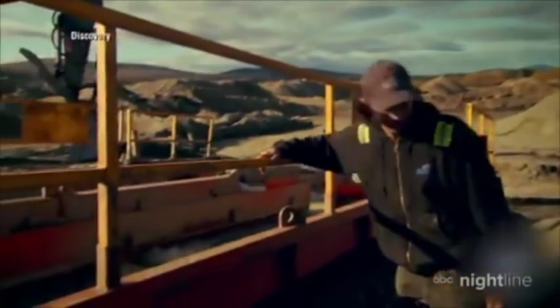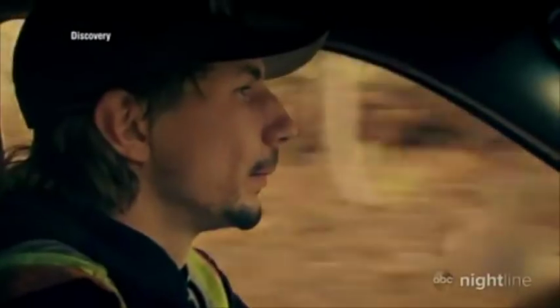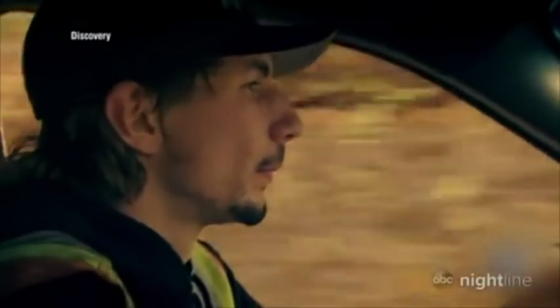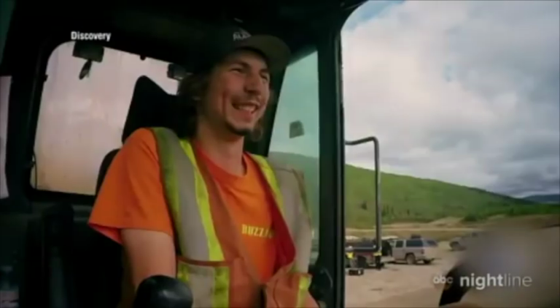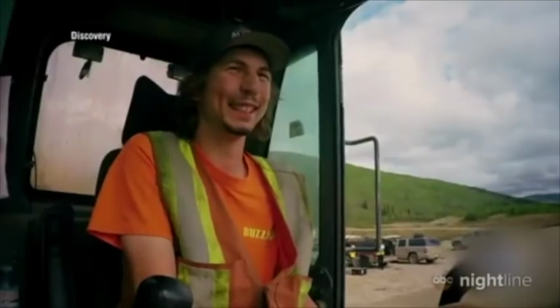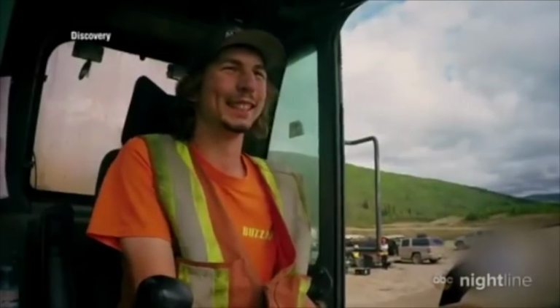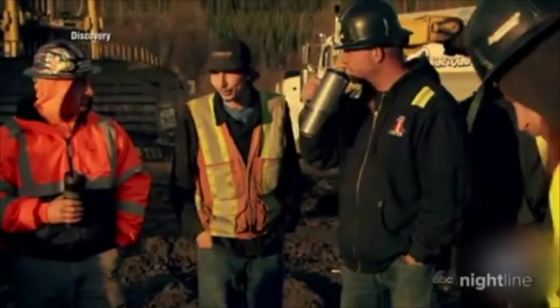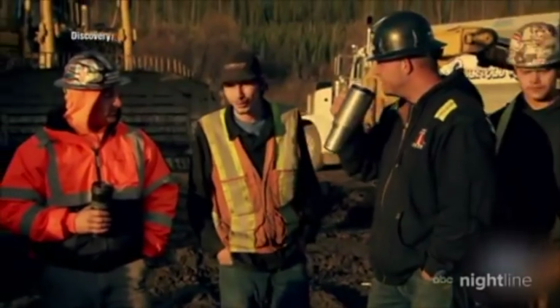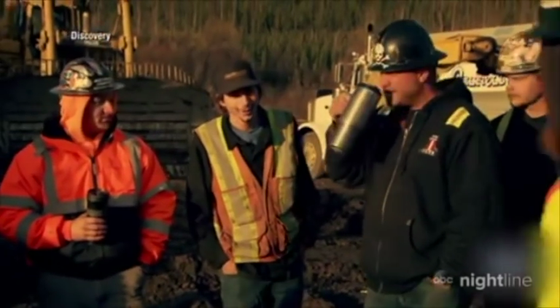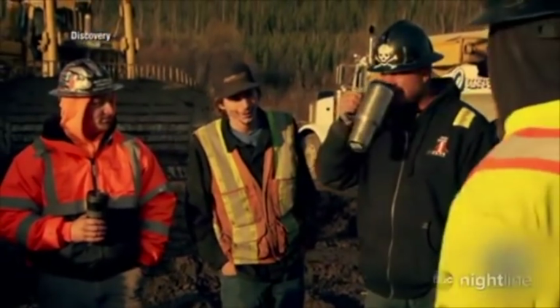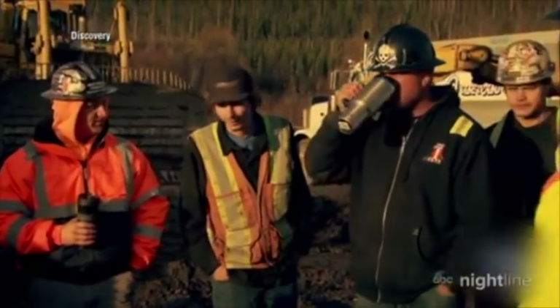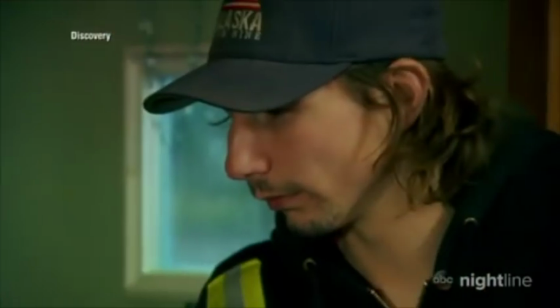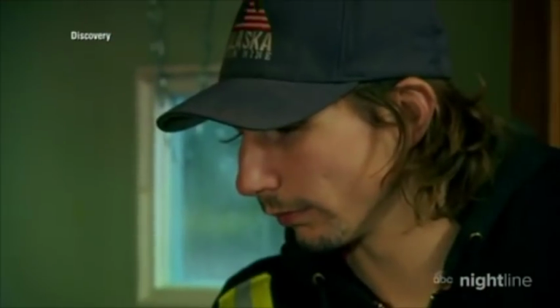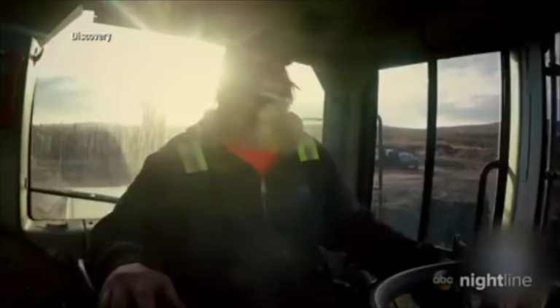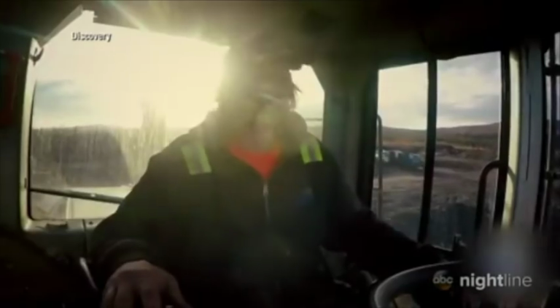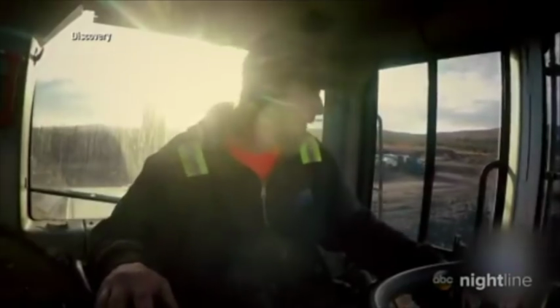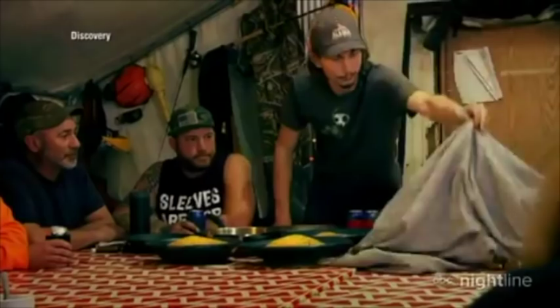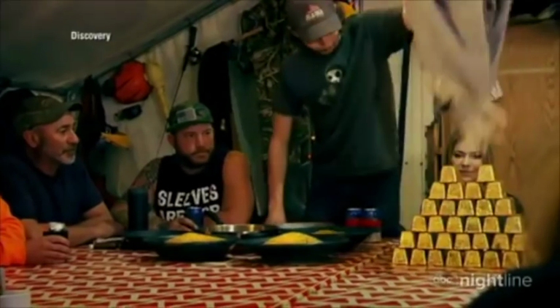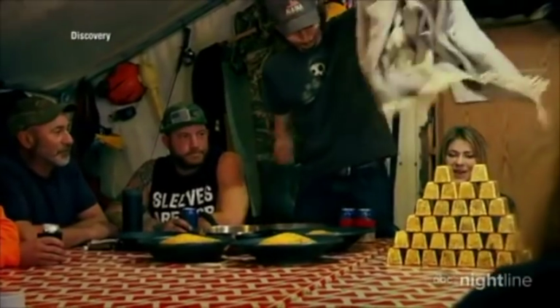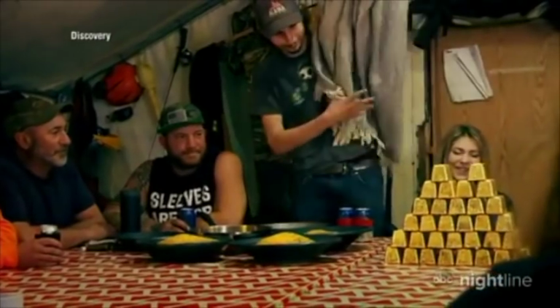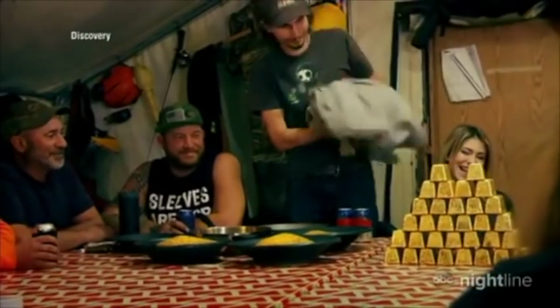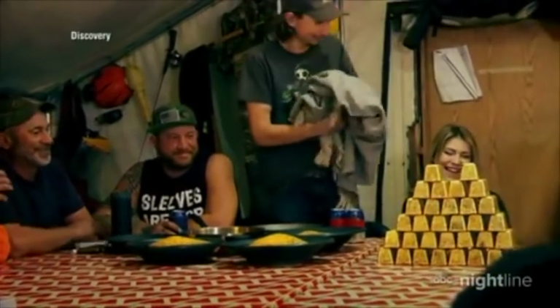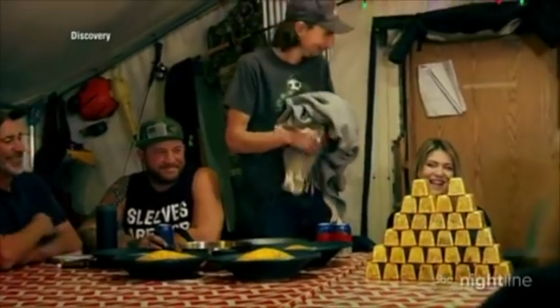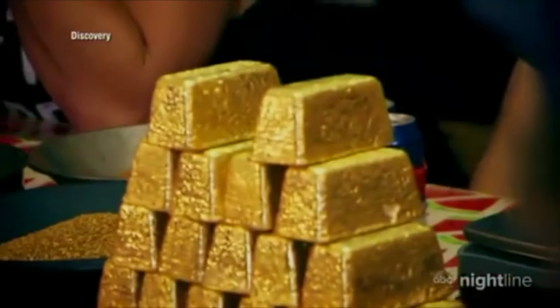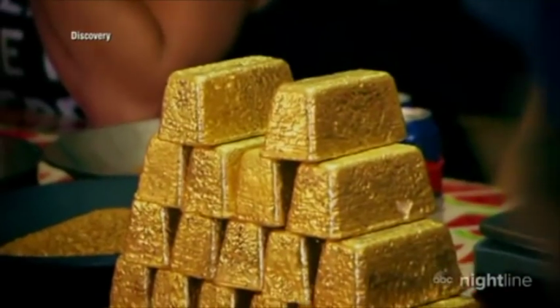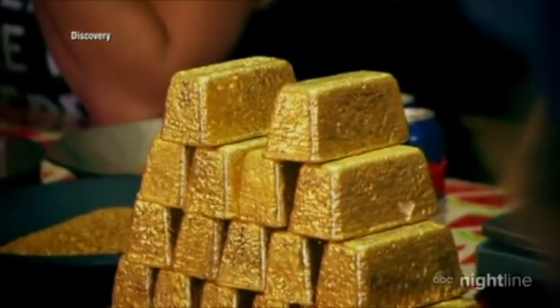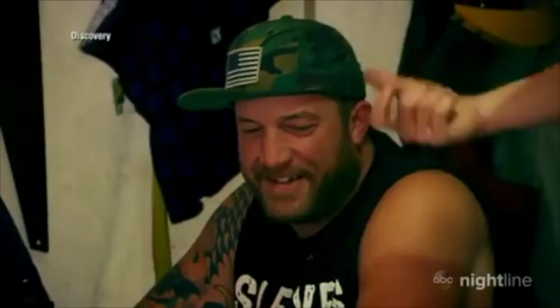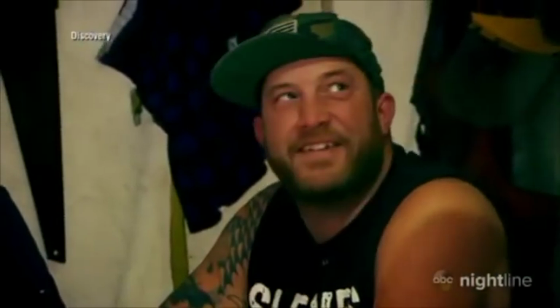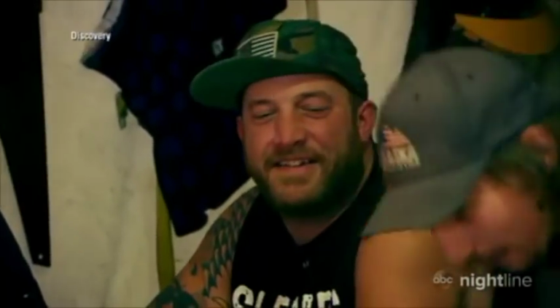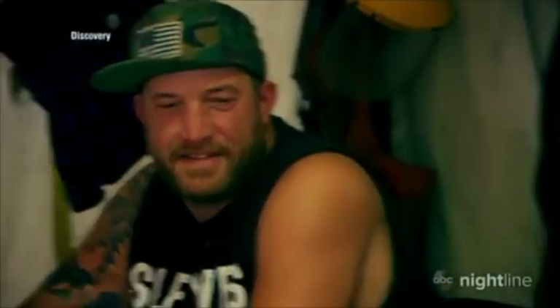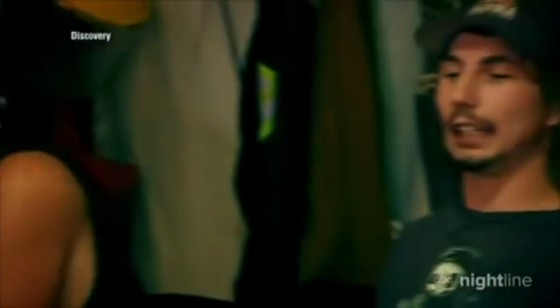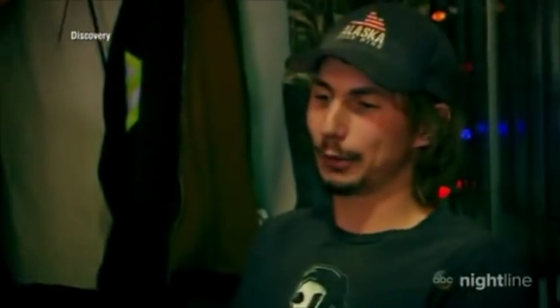That is 24-year-old Parker Schnabel. He's an ambitious and talented spitfire who just happened to mine more than seven million dollars worth of gold last year alone — representing 5,791 ounces.